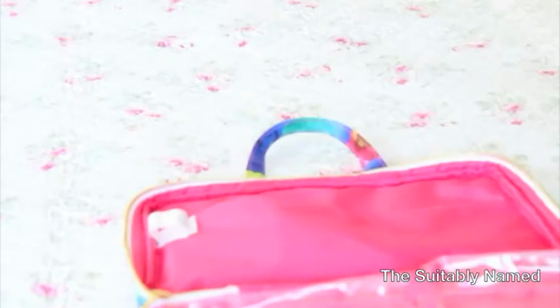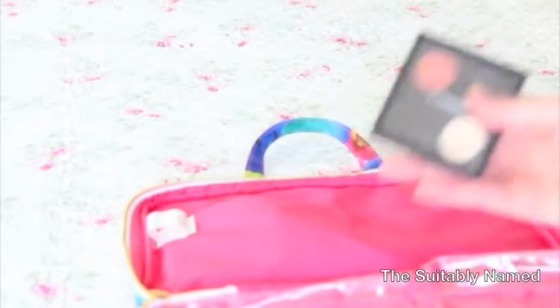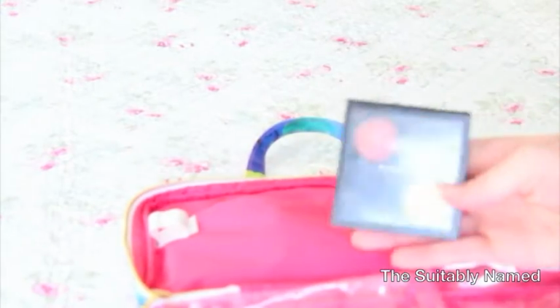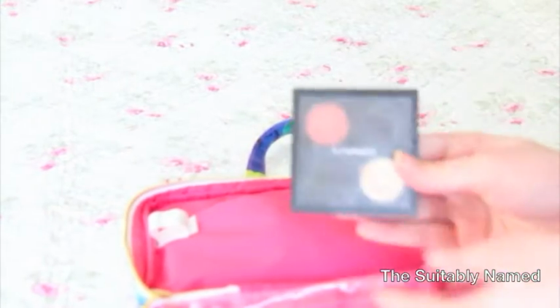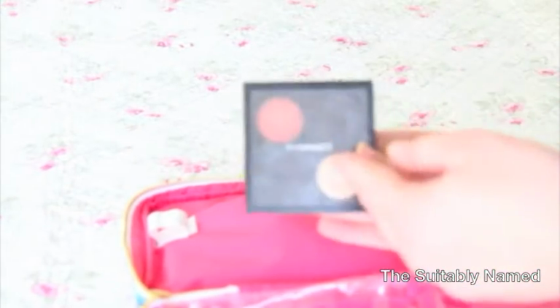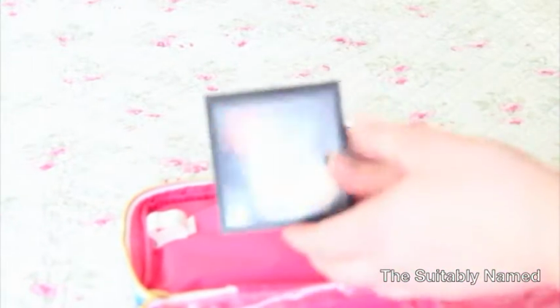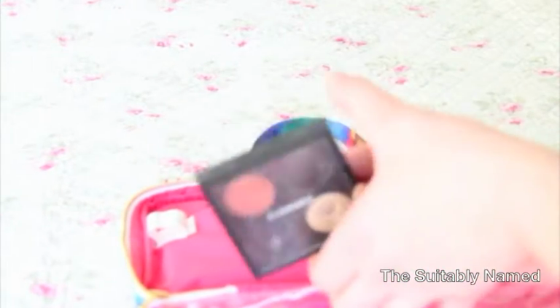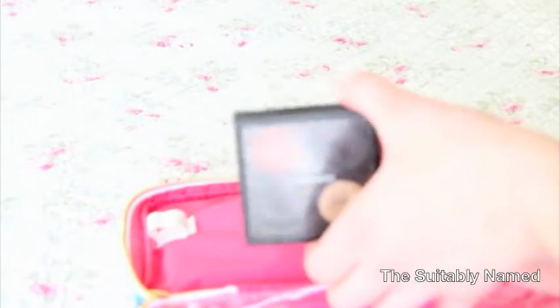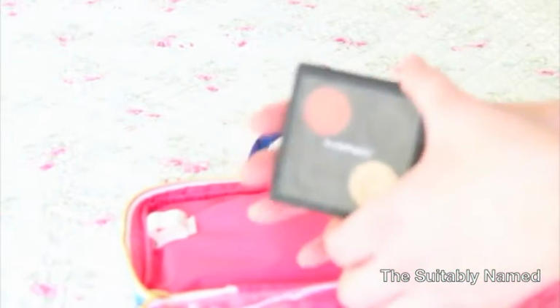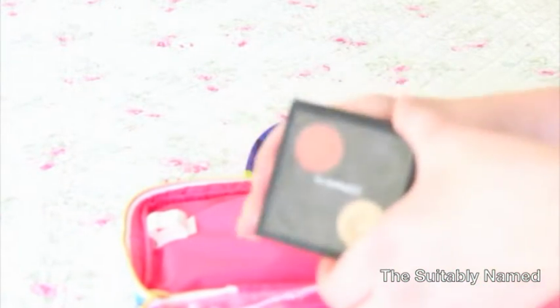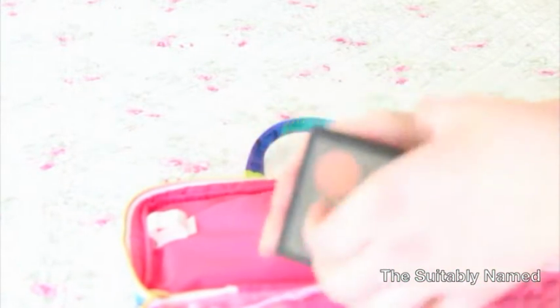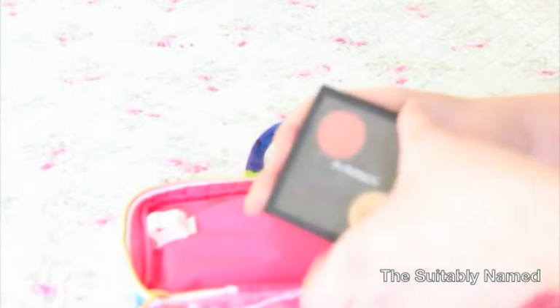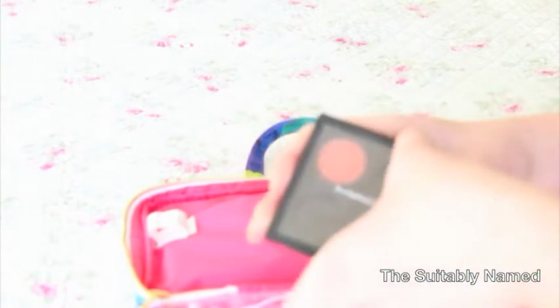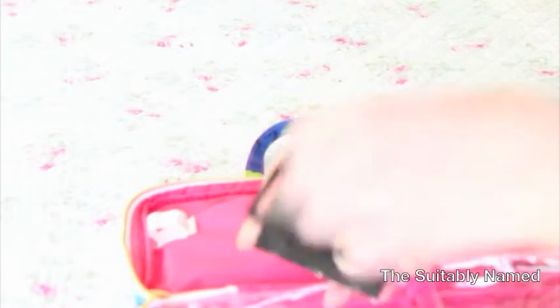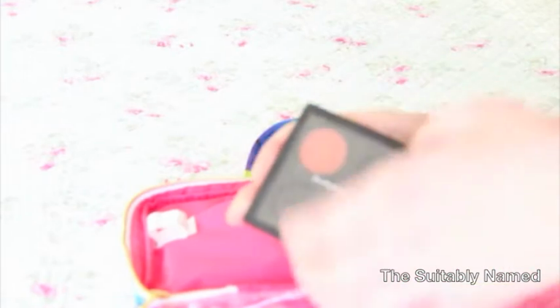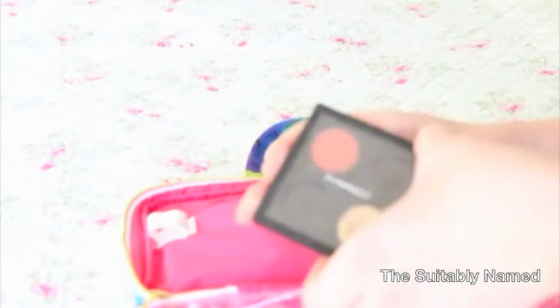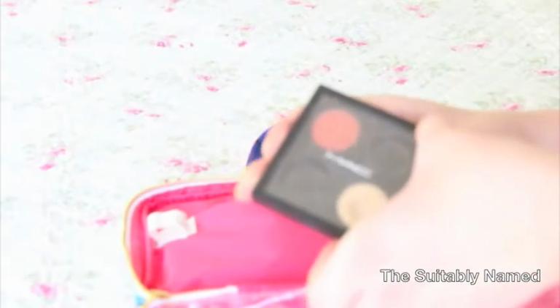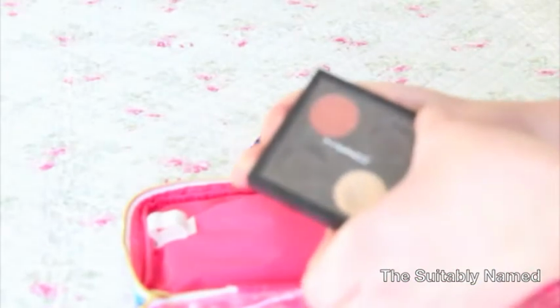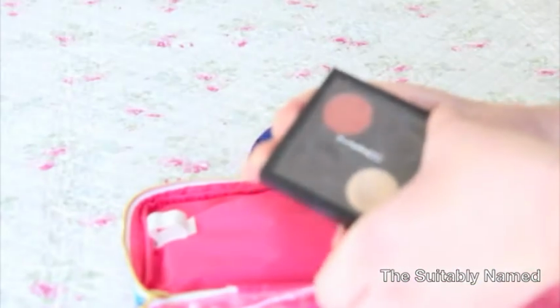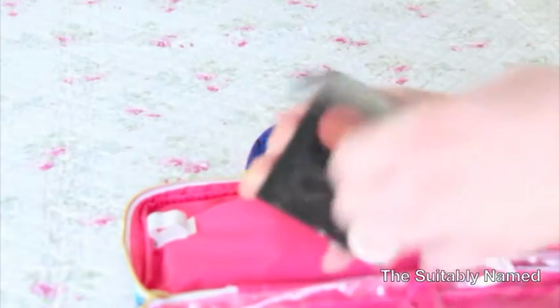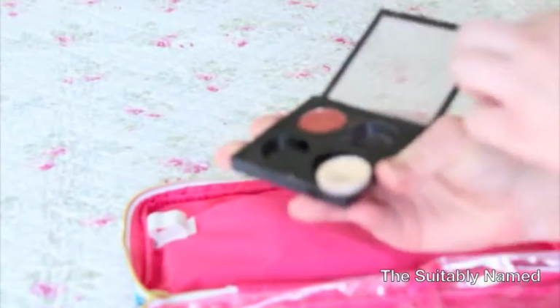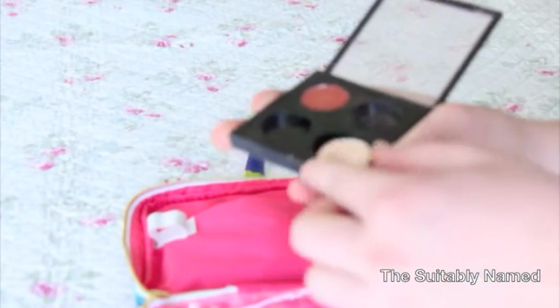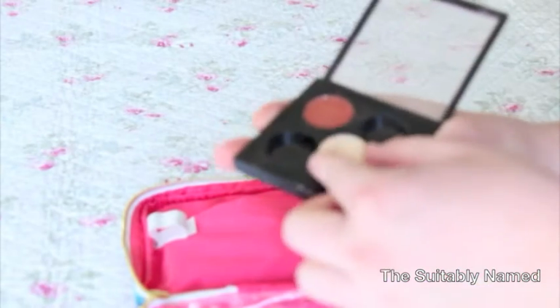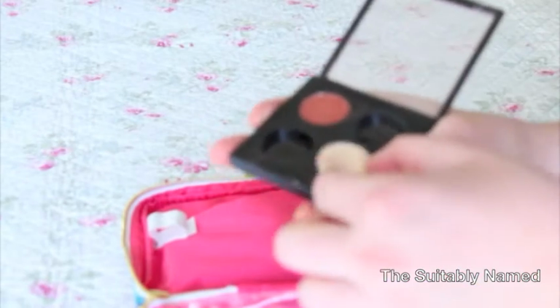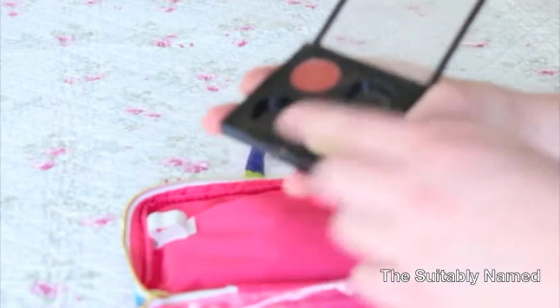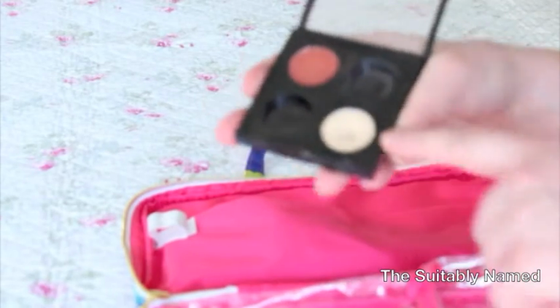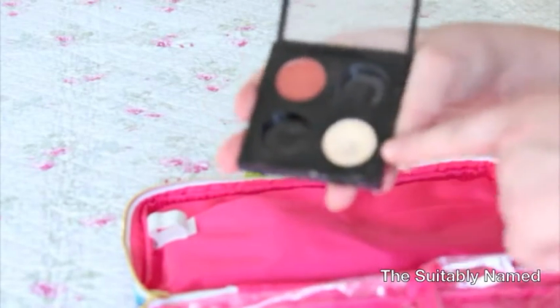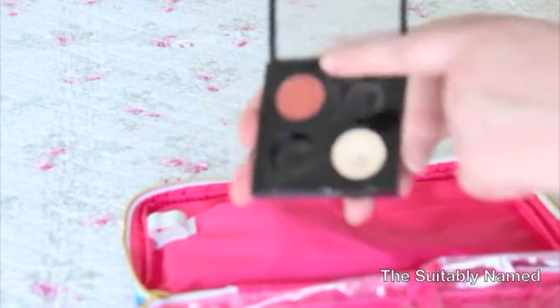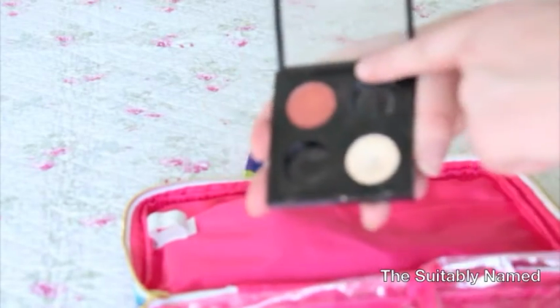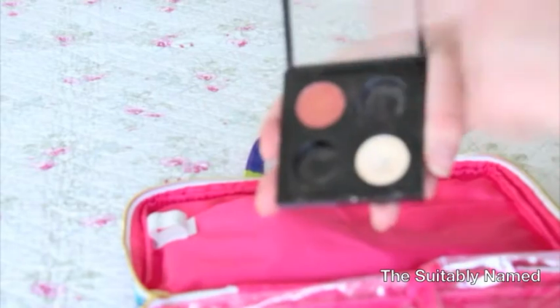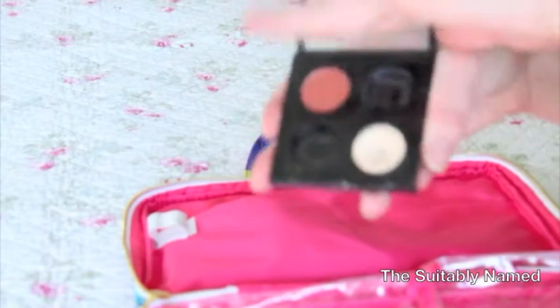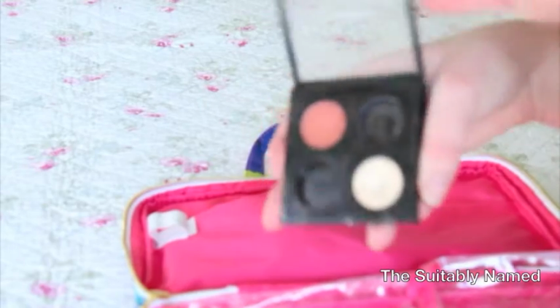The last thing going in this pocket is this quad from MAC. I only have two colors because those are the only two I wanted — nylon and coppering.